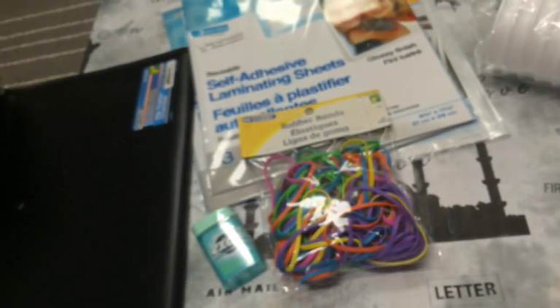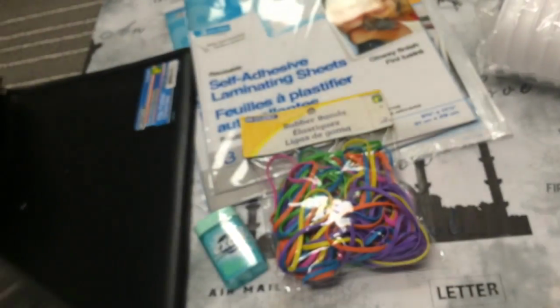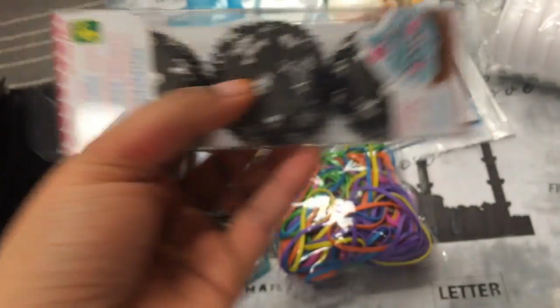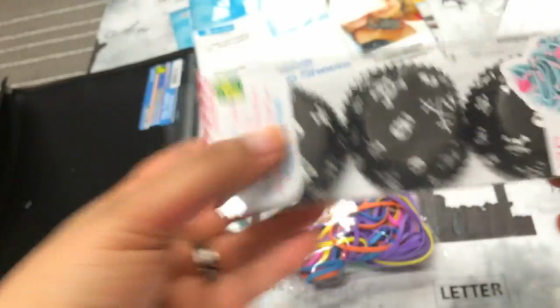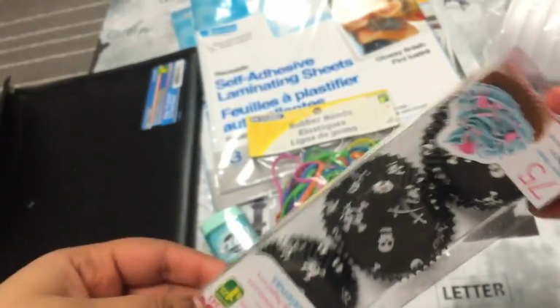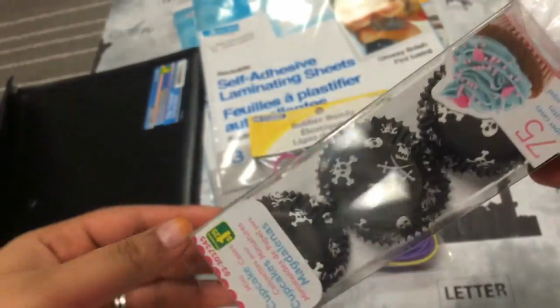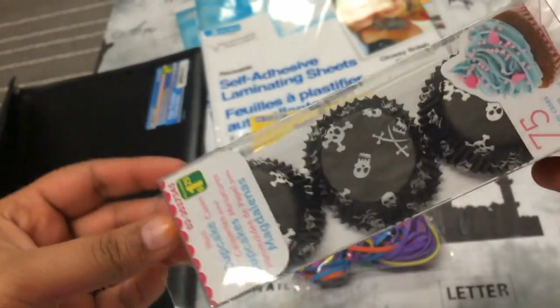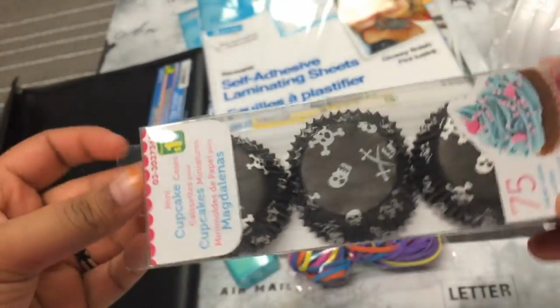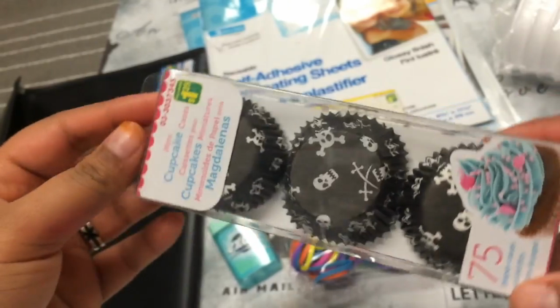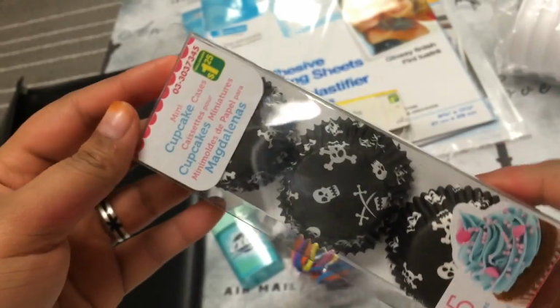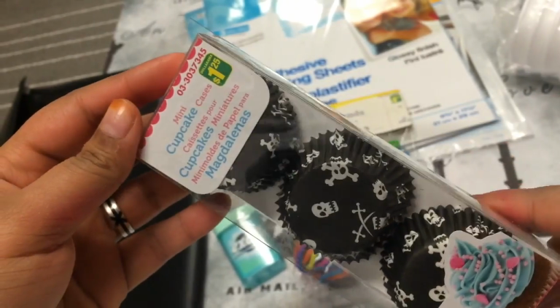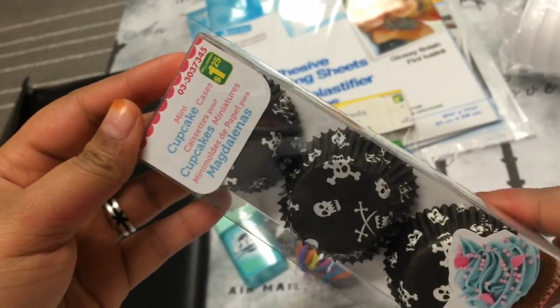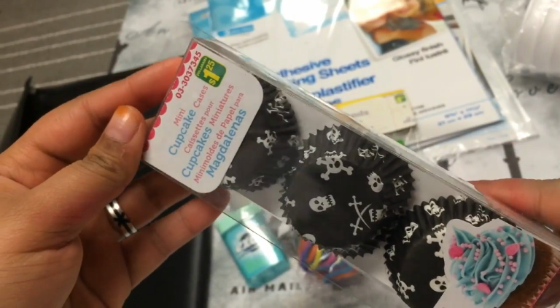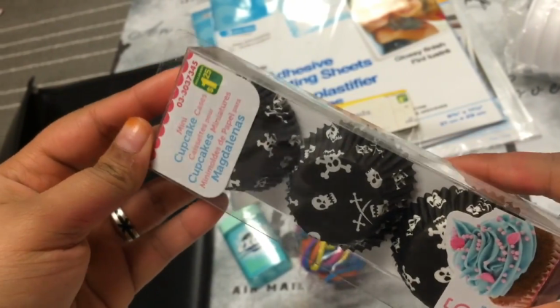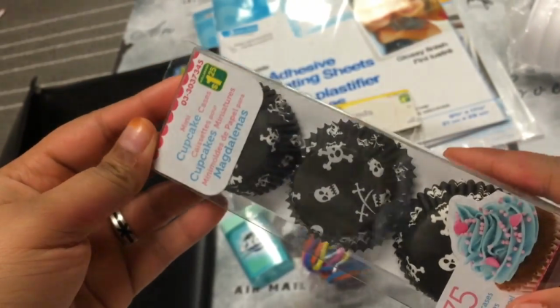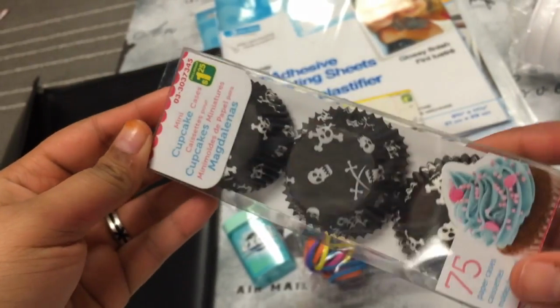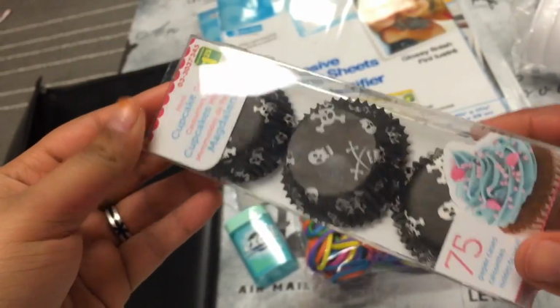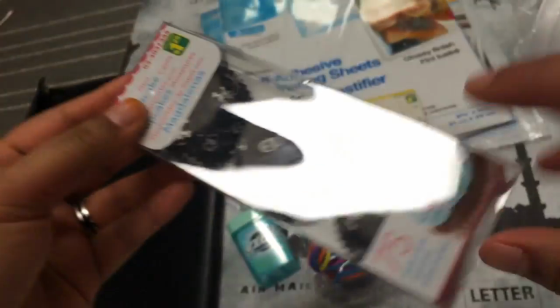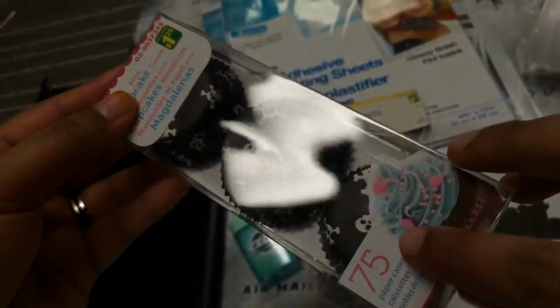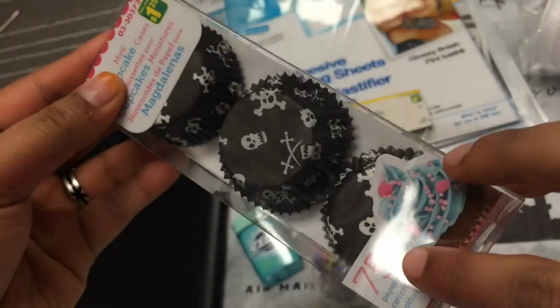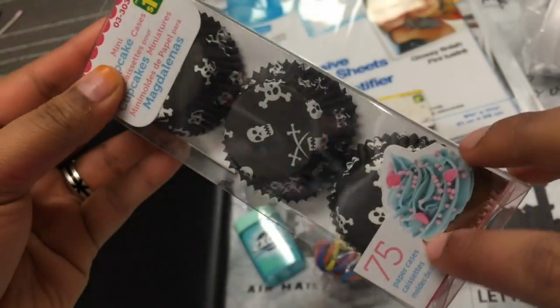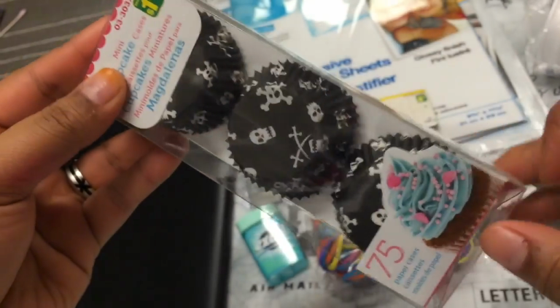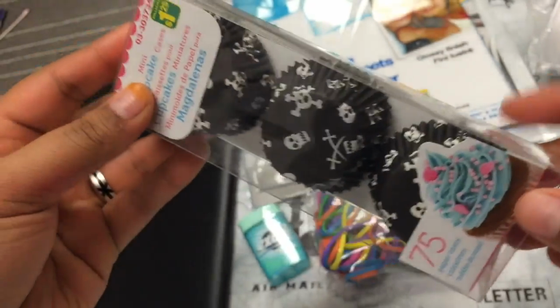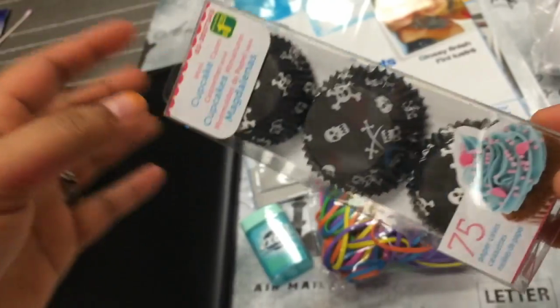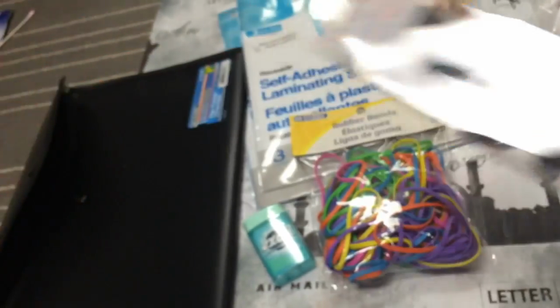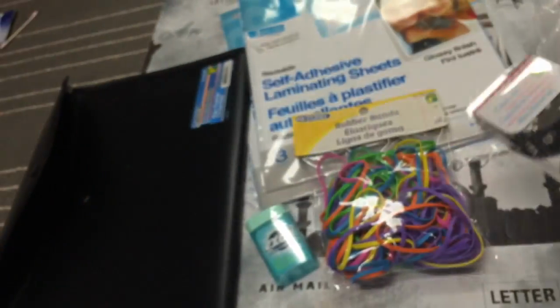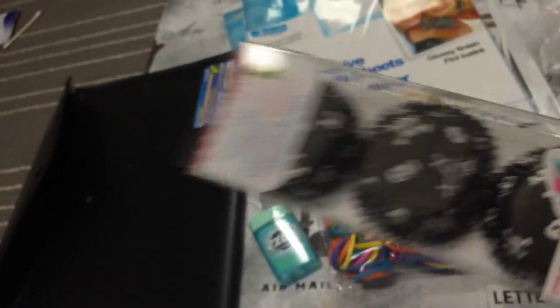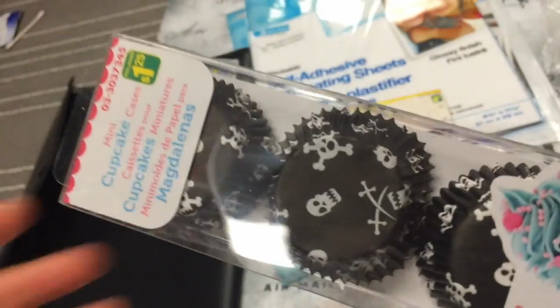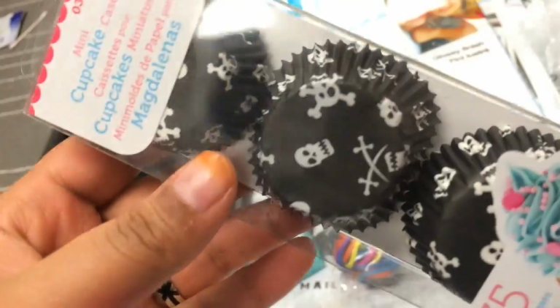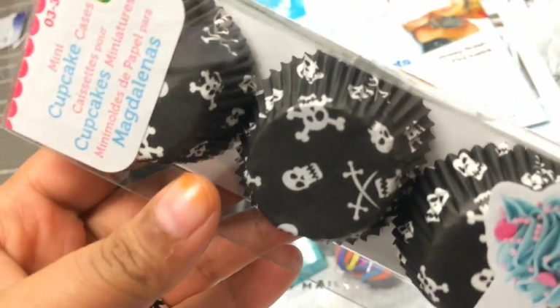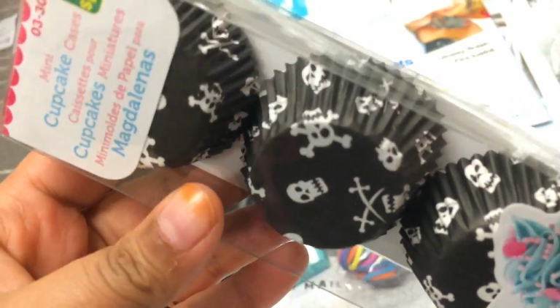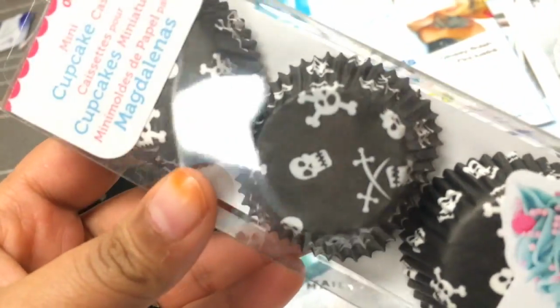And then these mini cupcake liners for $1.25, and there's $1.75 in them. And they have this really cute skull print.